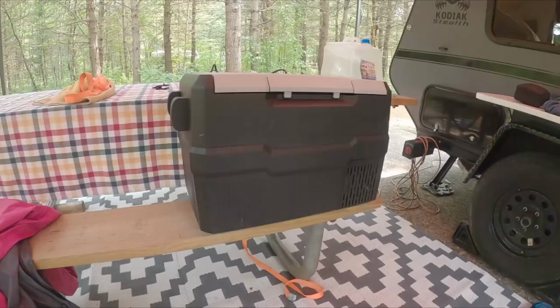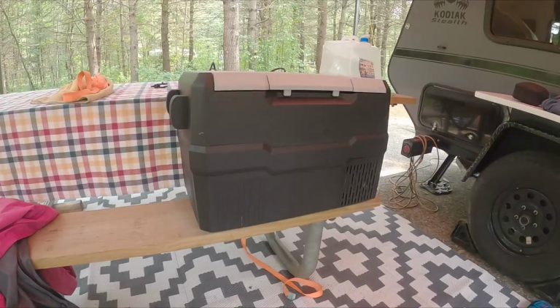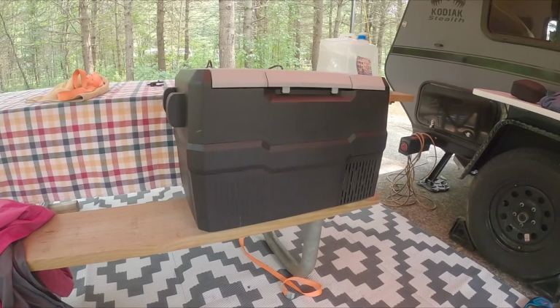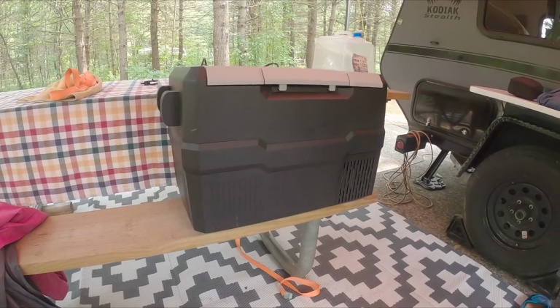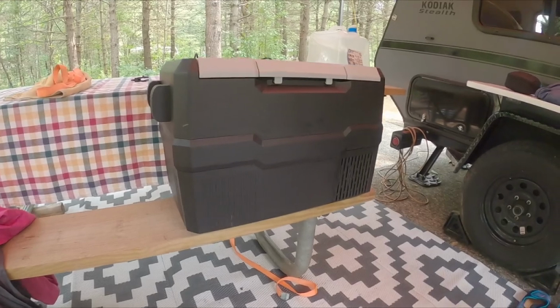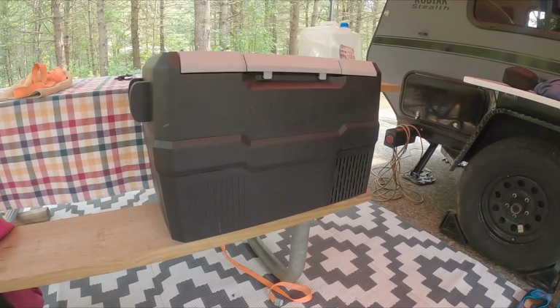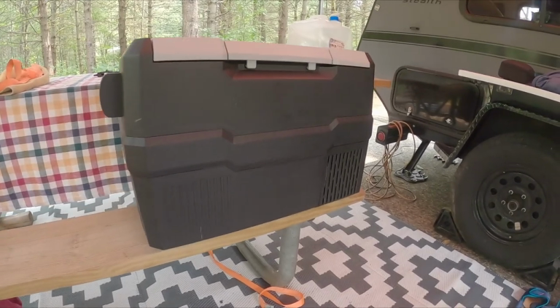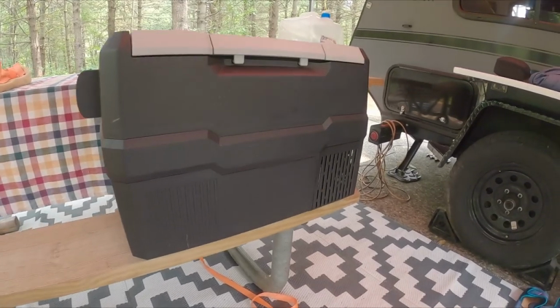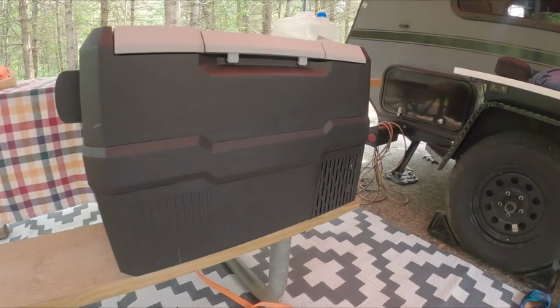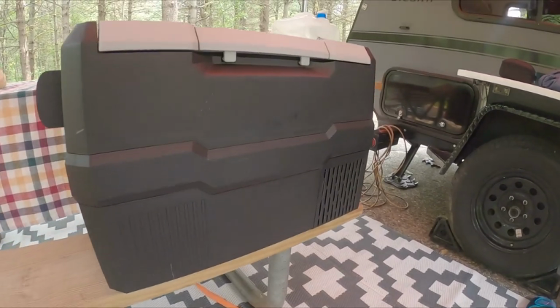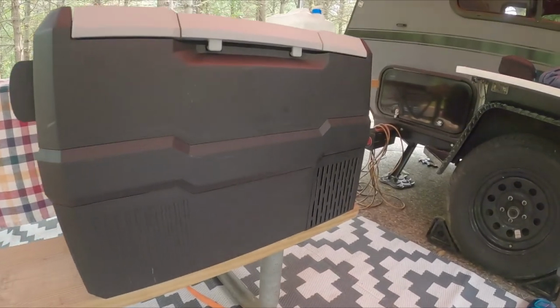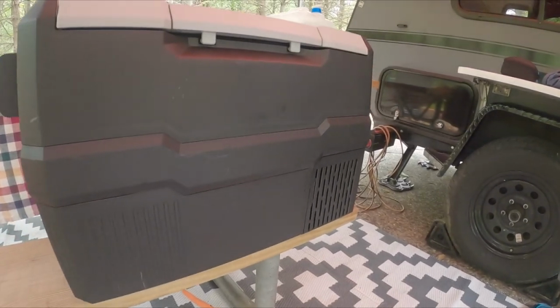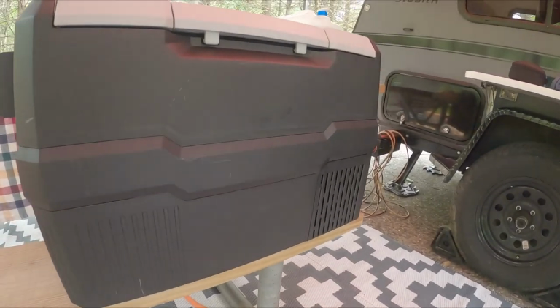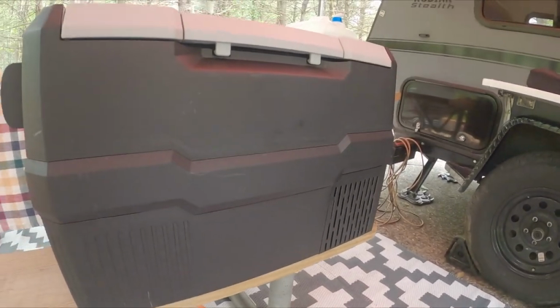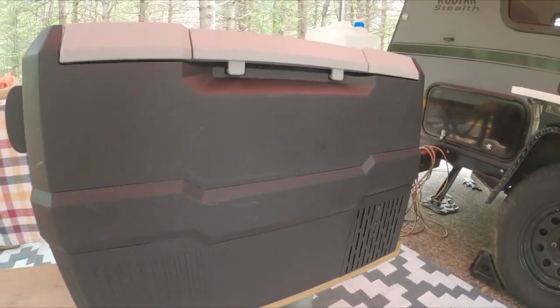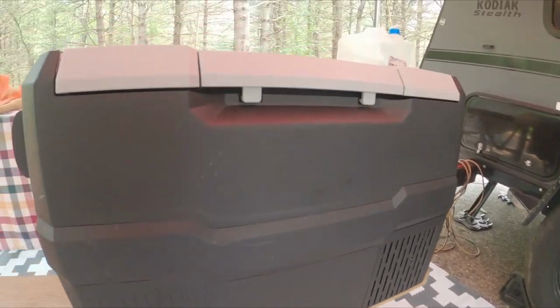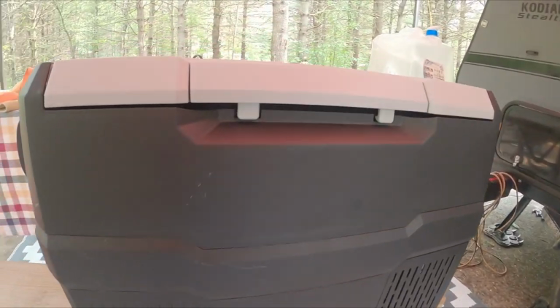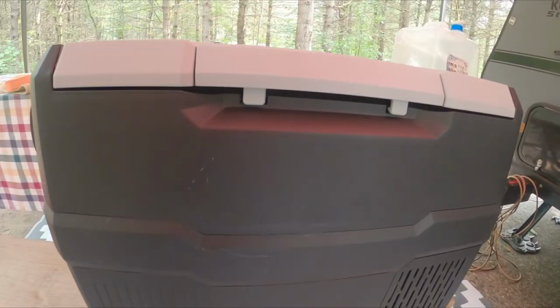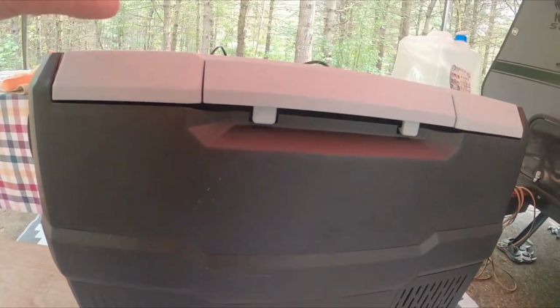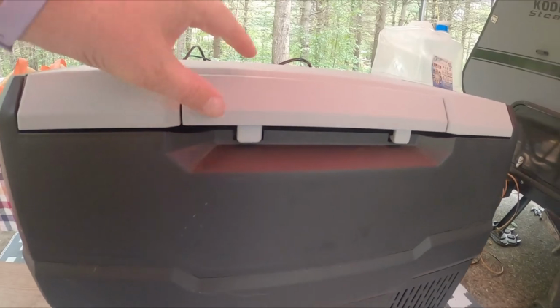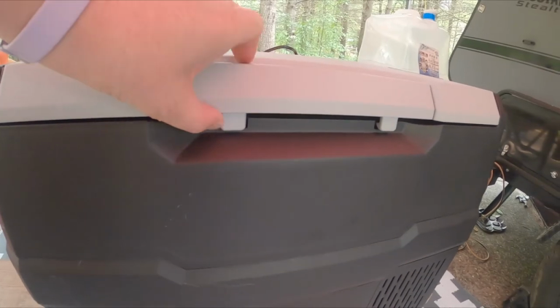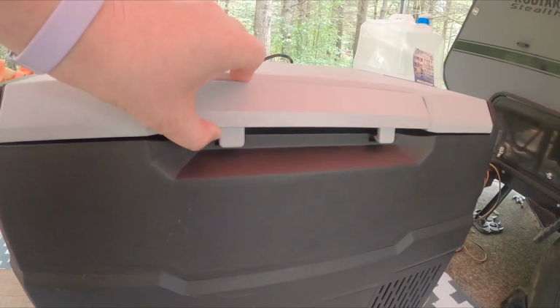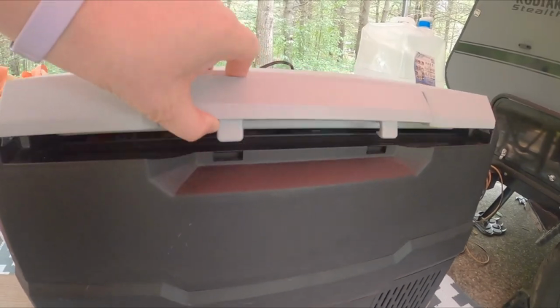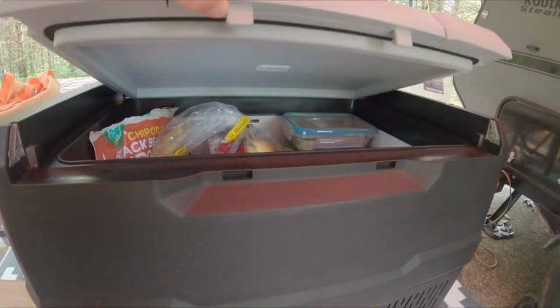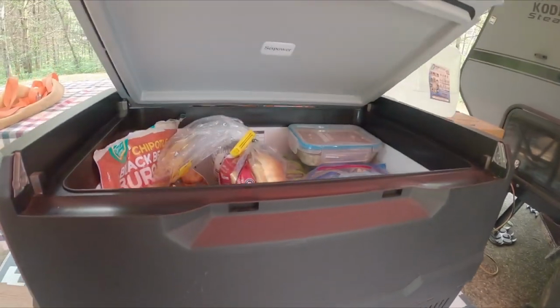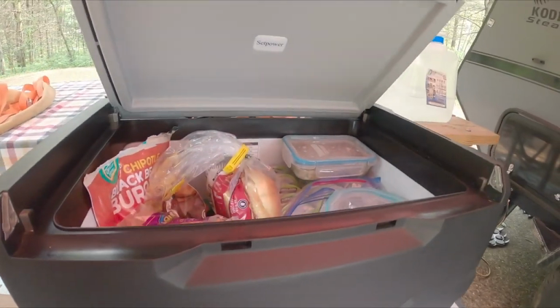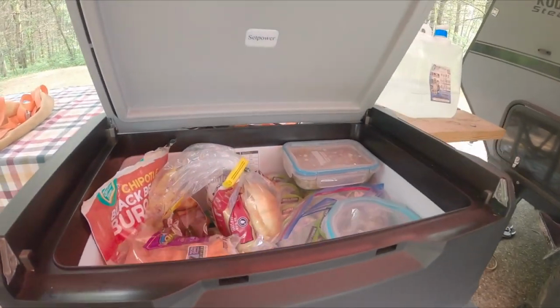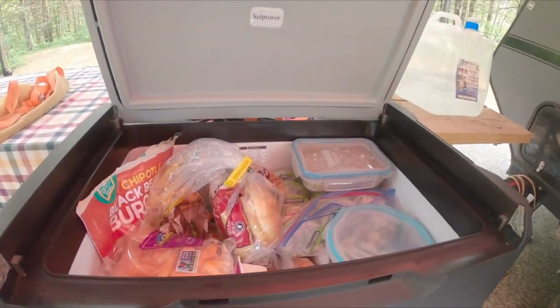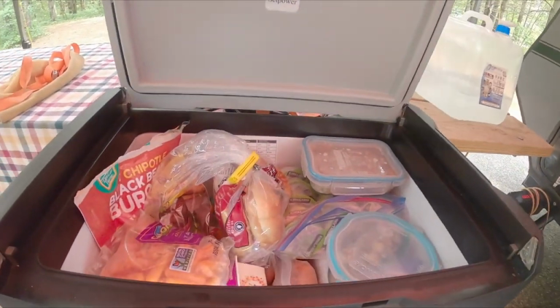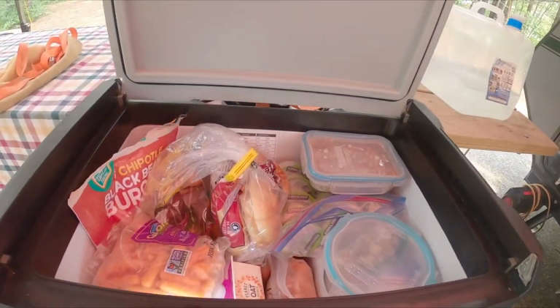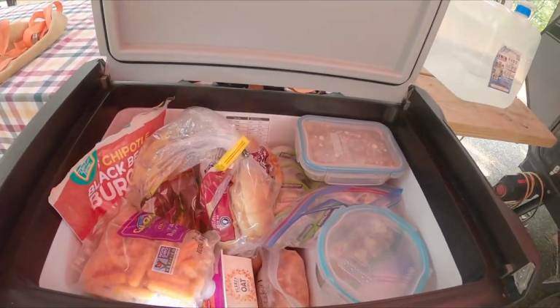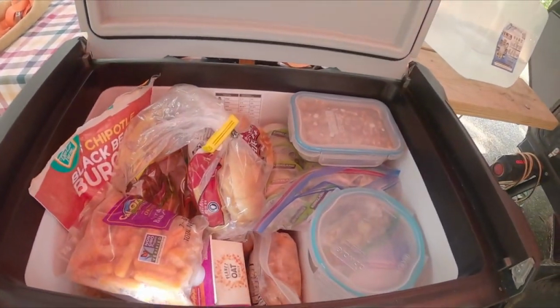My husband and I love this product. It's really nice not having to deal with melting ice in a cooler while we're camping. It's just one less thing we have to deal with.